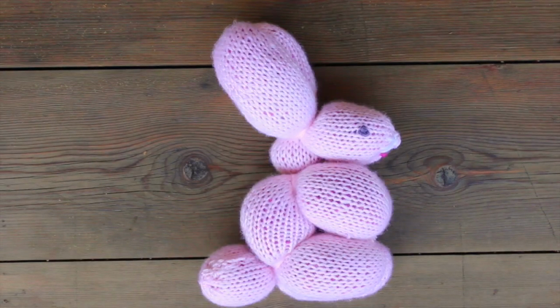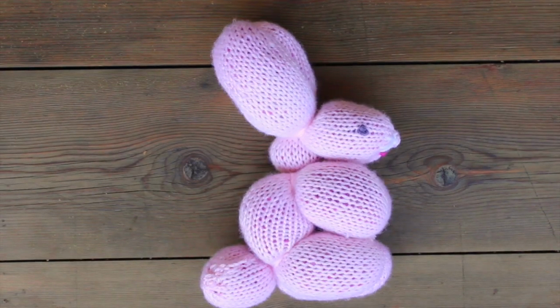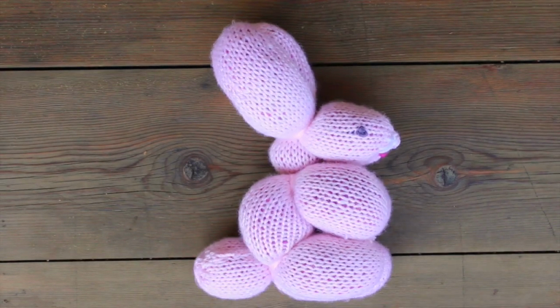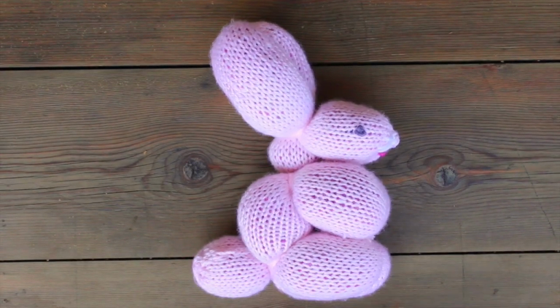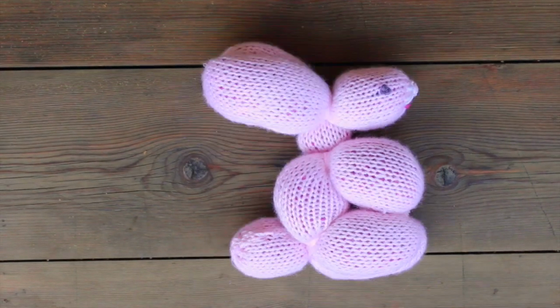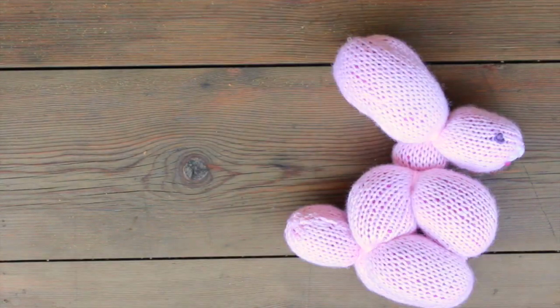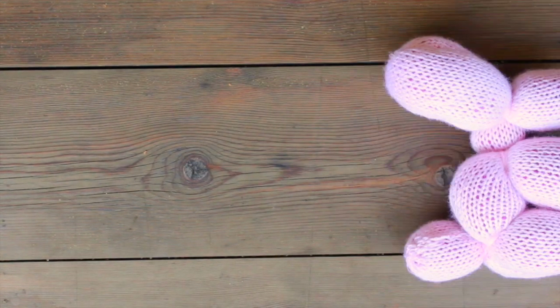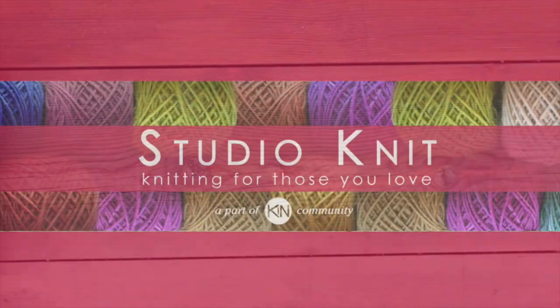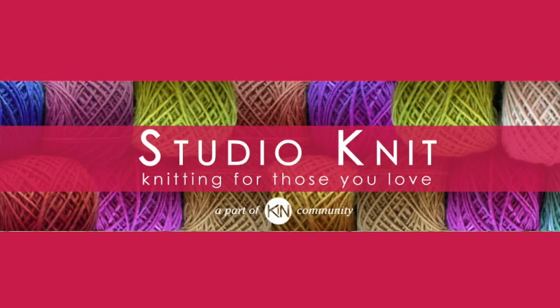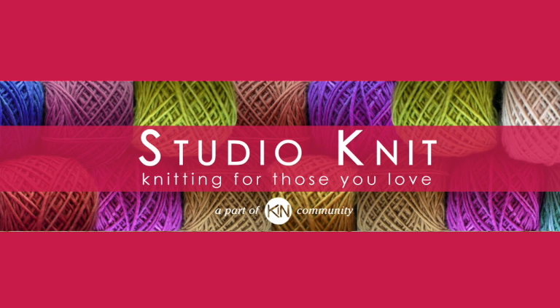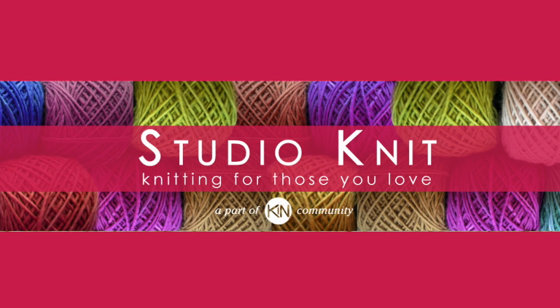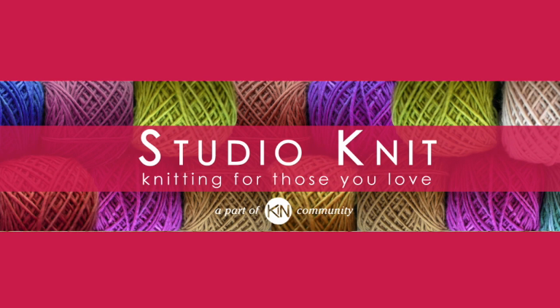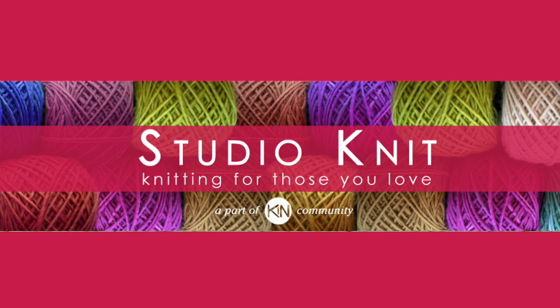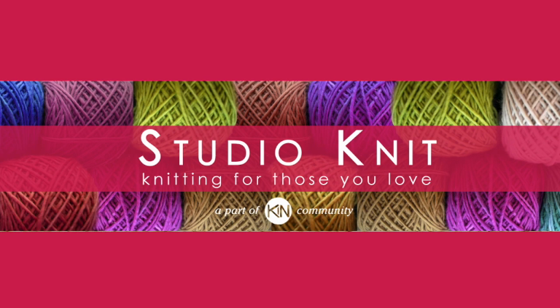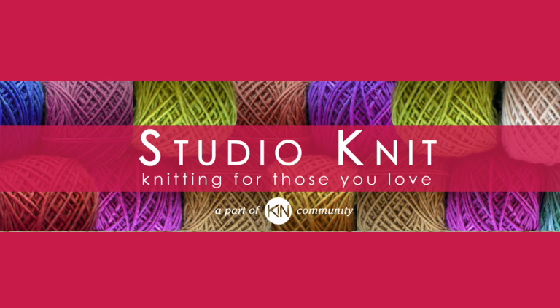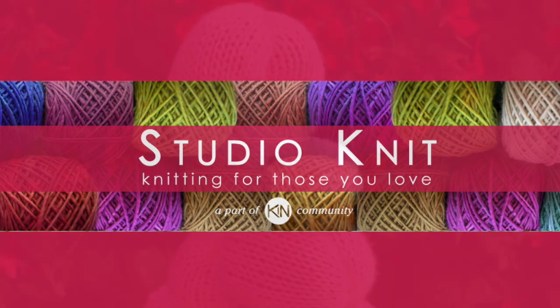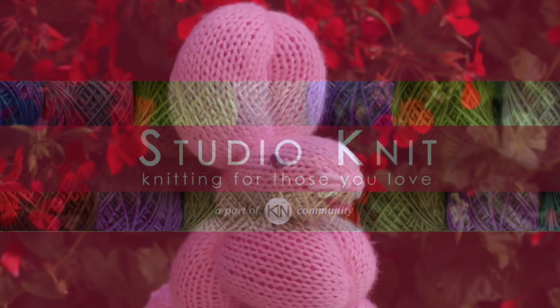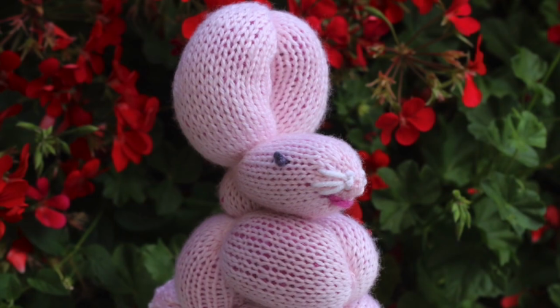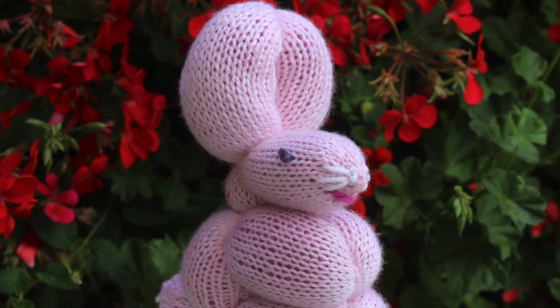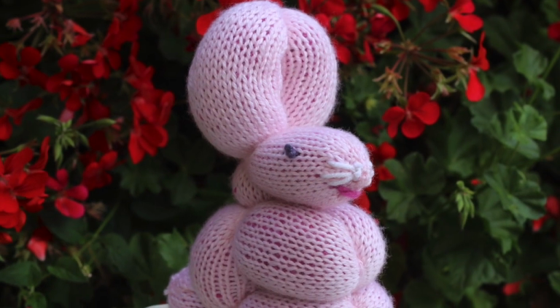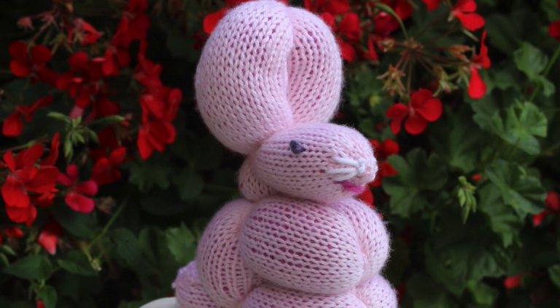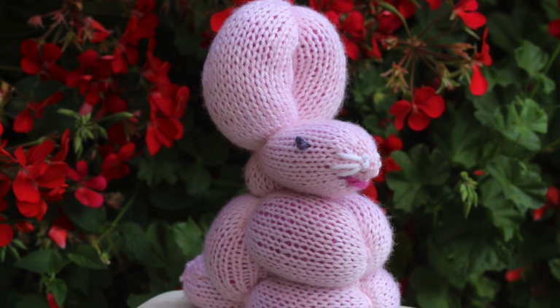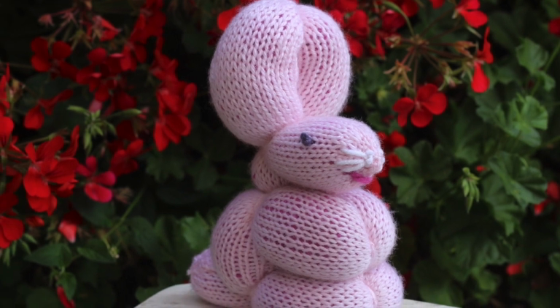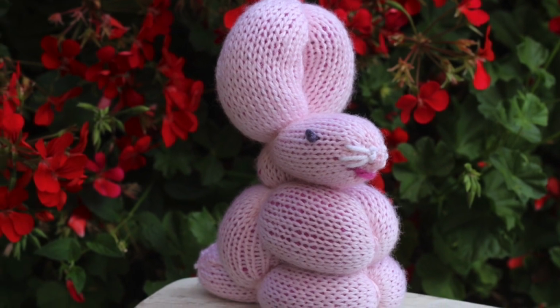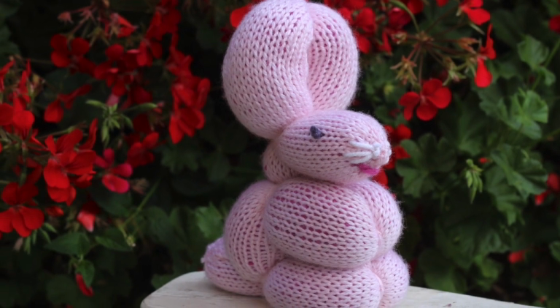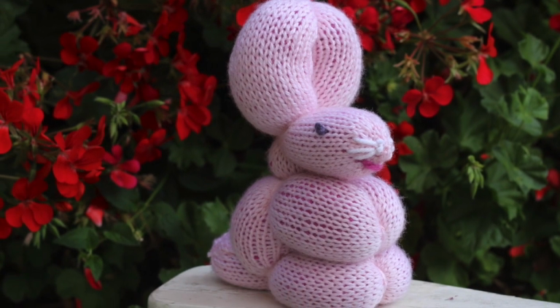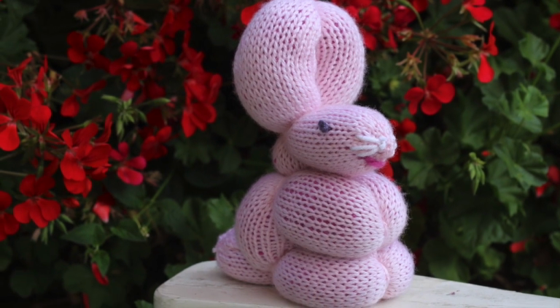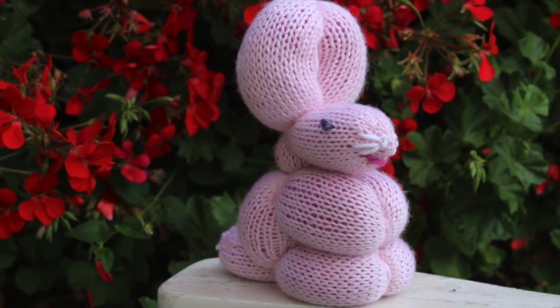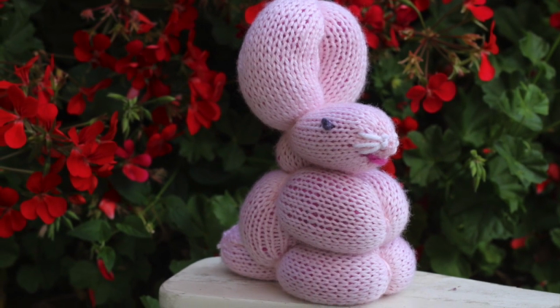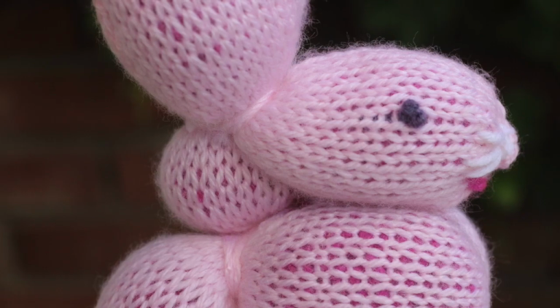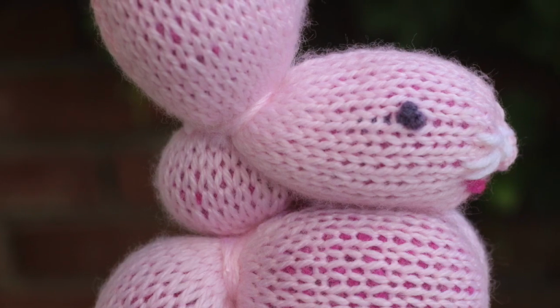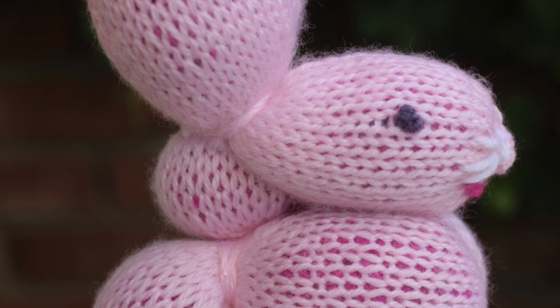Knitted Bunny Balloon Animal. Hi guys, I'm Kristen and welcome to Studio Knit. Today we are going to celebrate Springtime and Easter with these adorable knitted balloon animal bunnies.